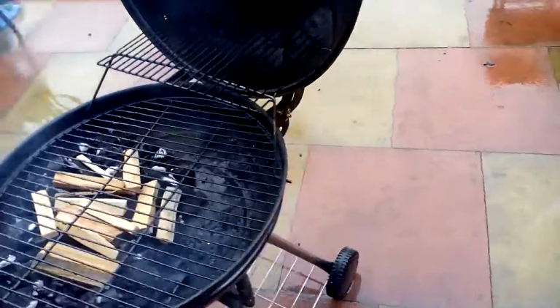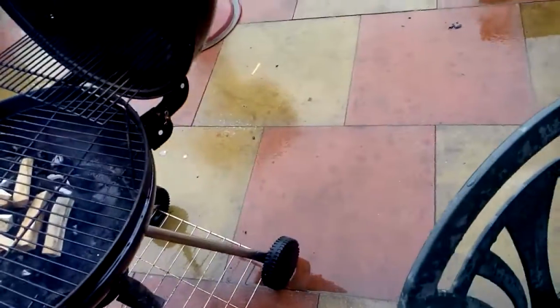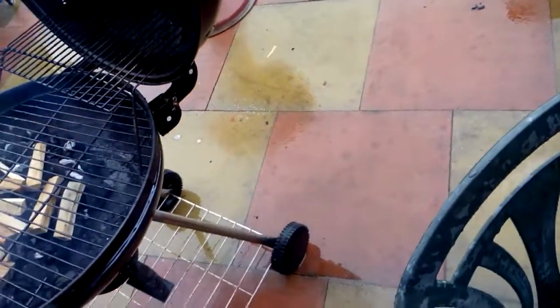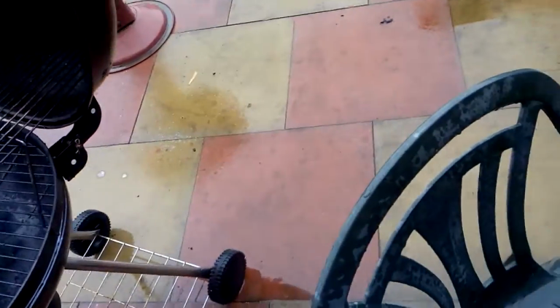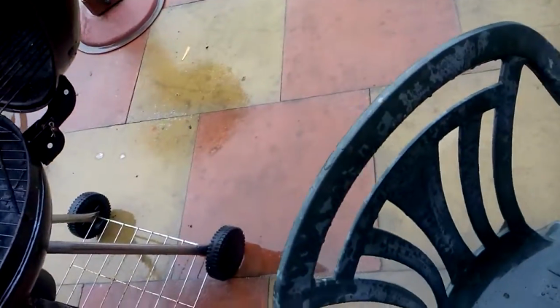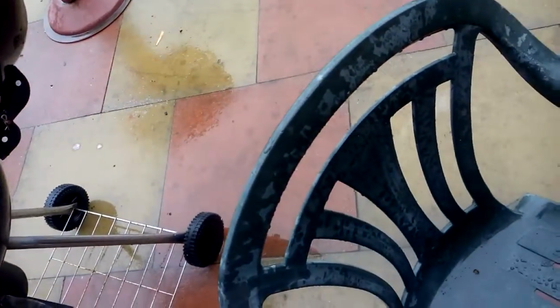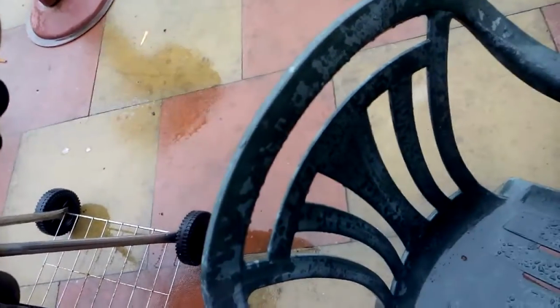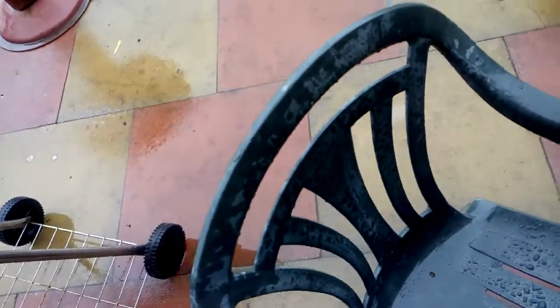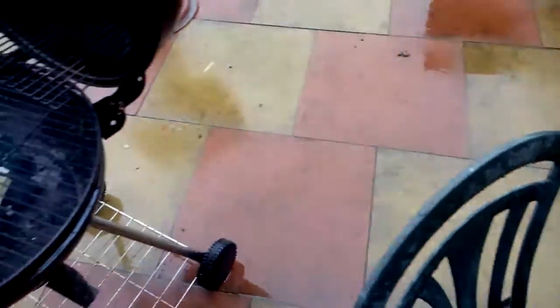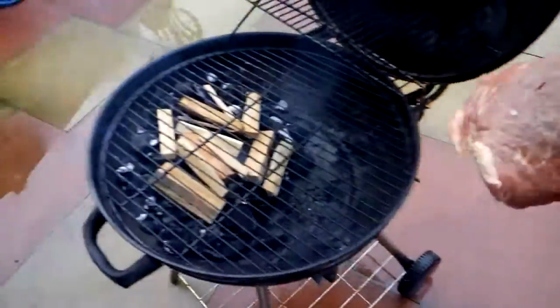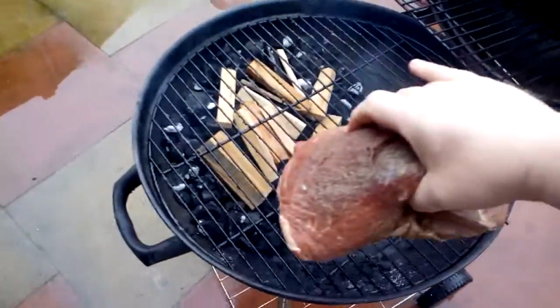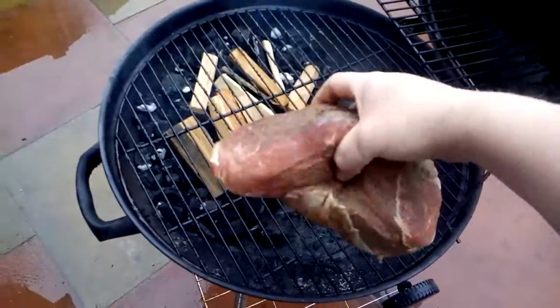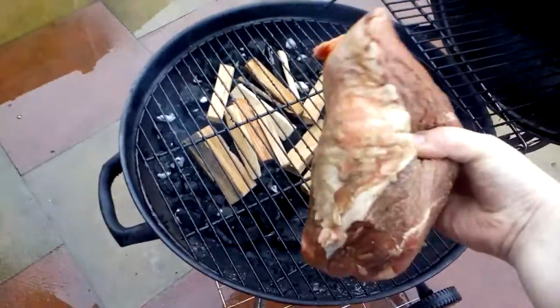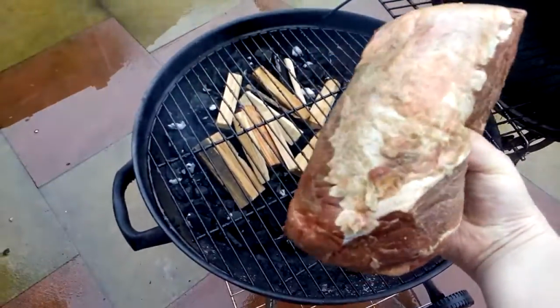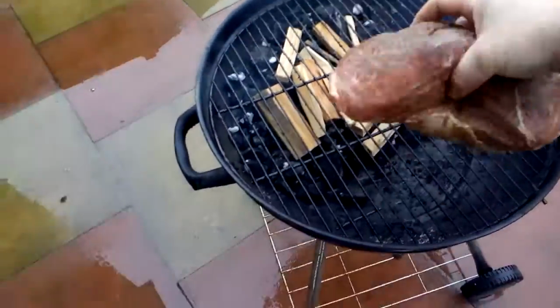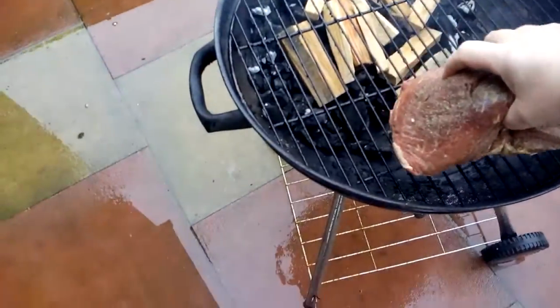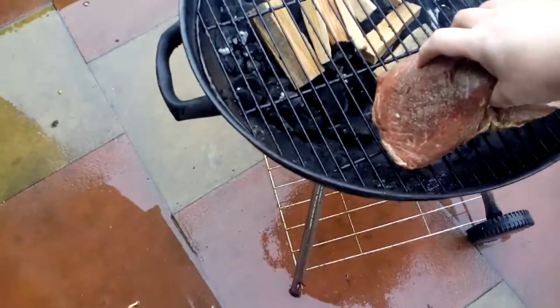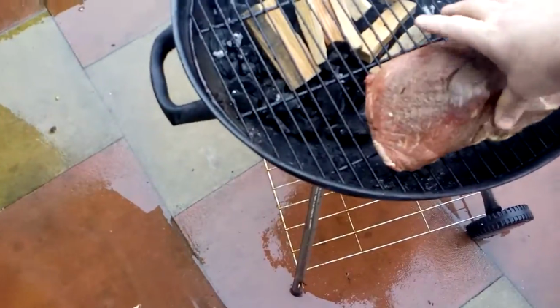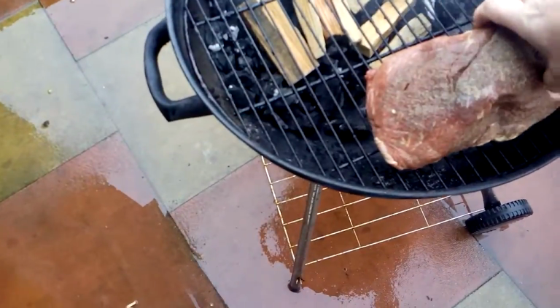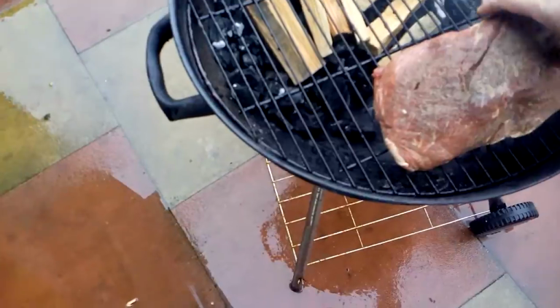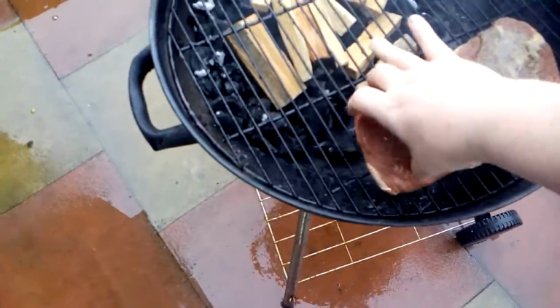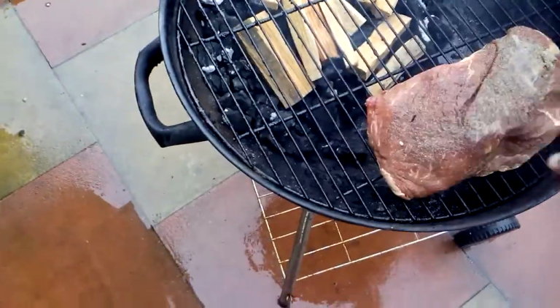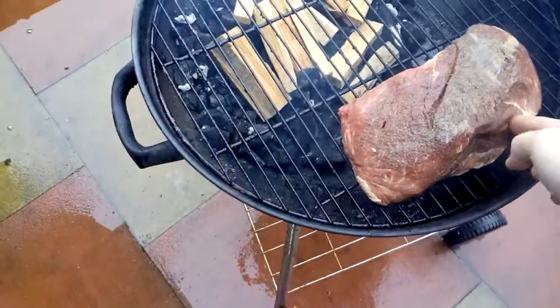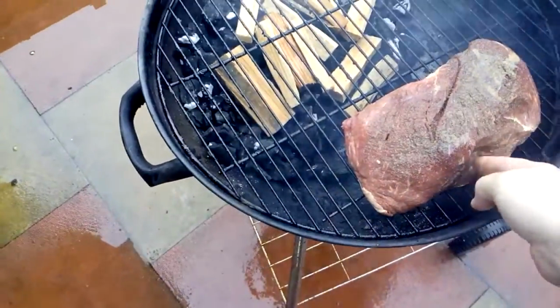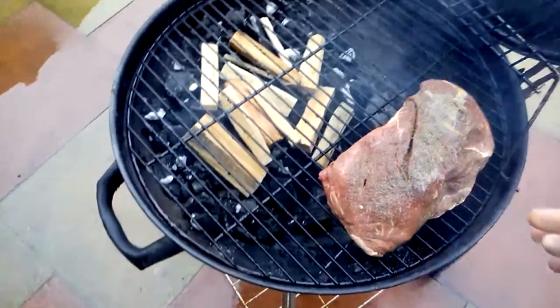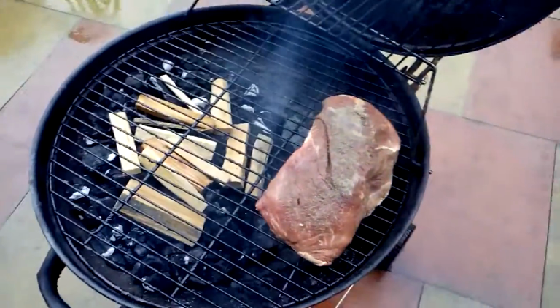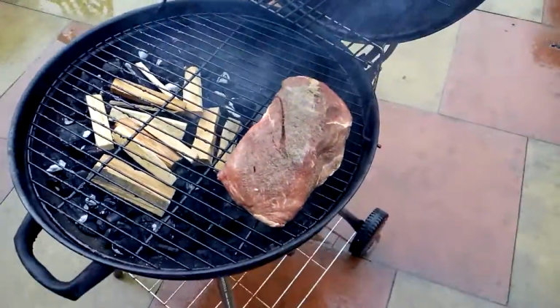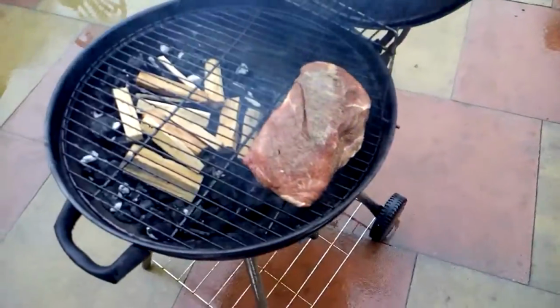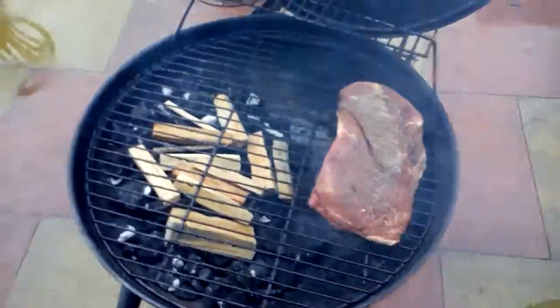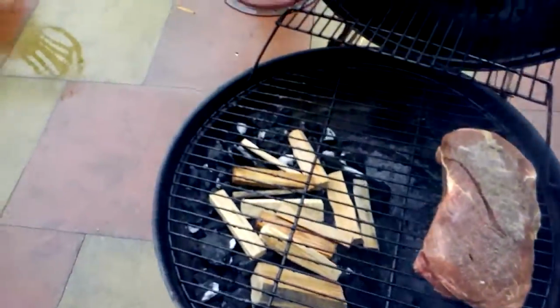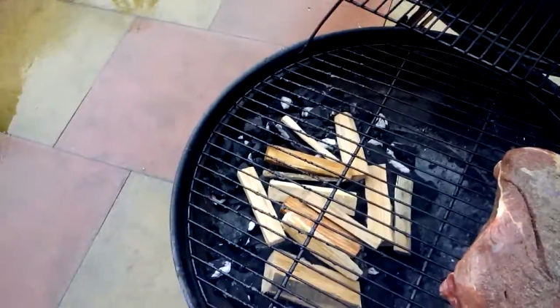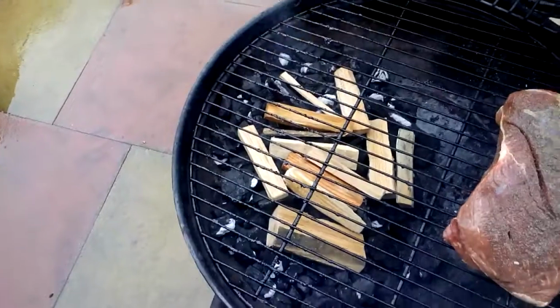That will do. We'll take the brisket — as I say, a nice big piece. Put it on there. Close the lid.